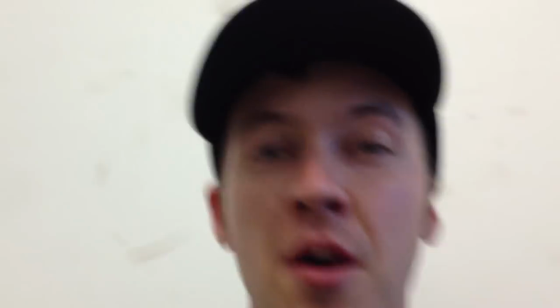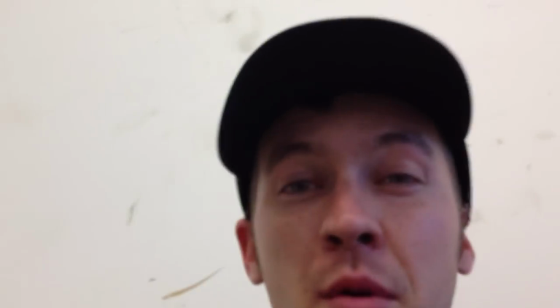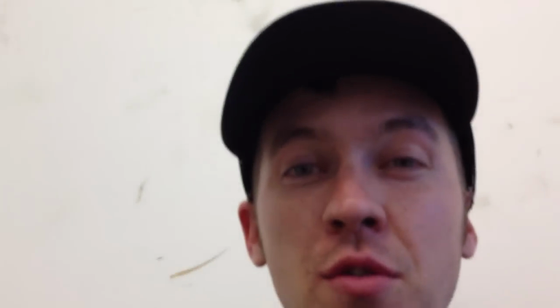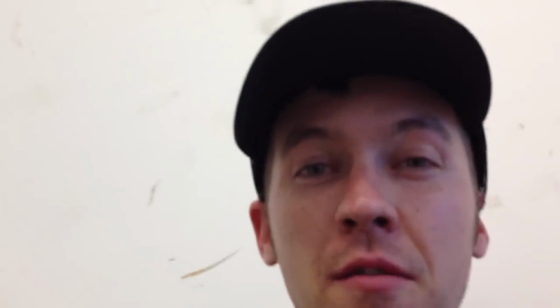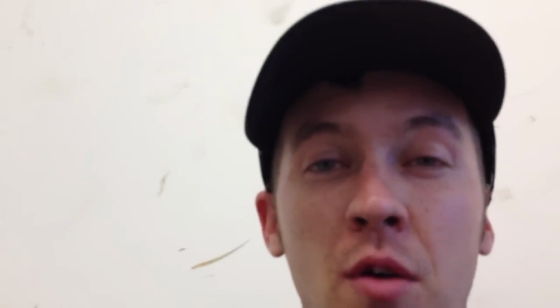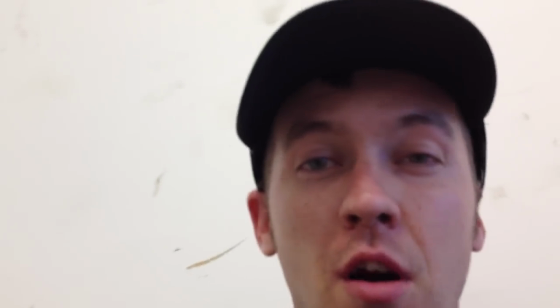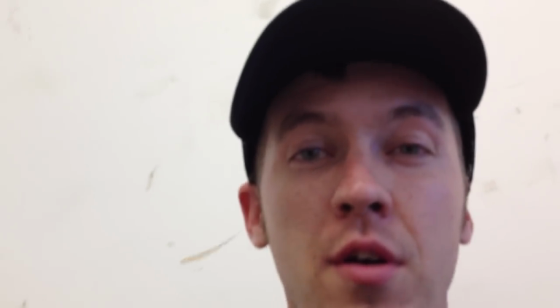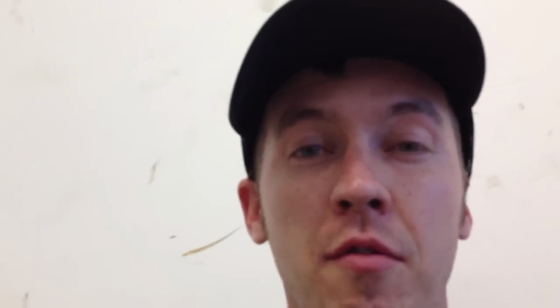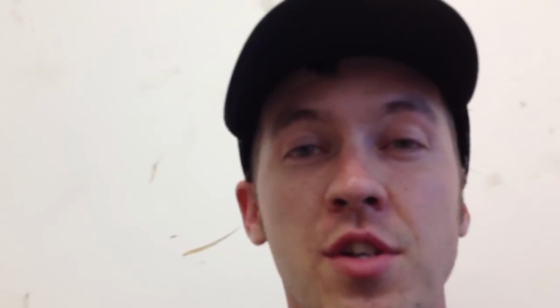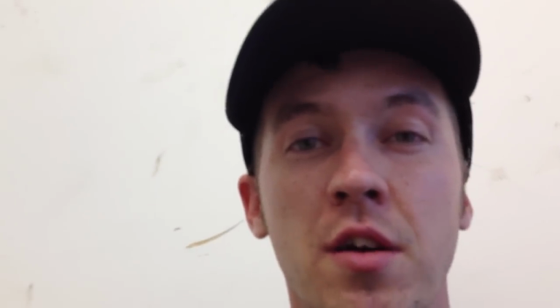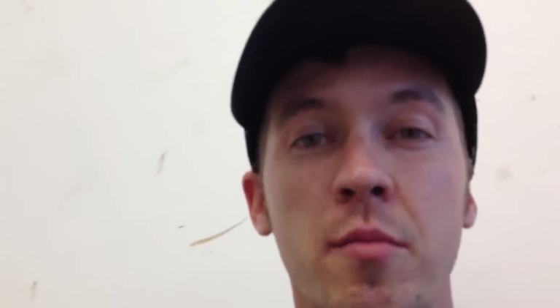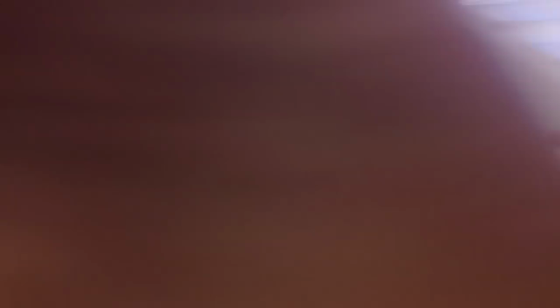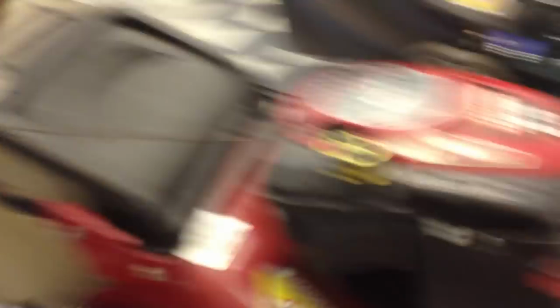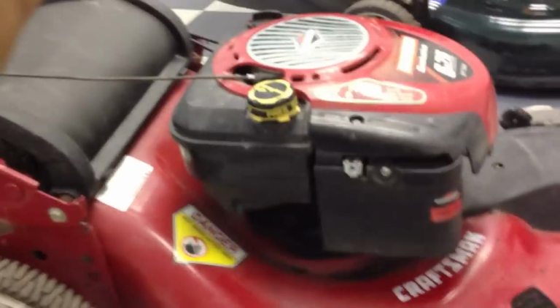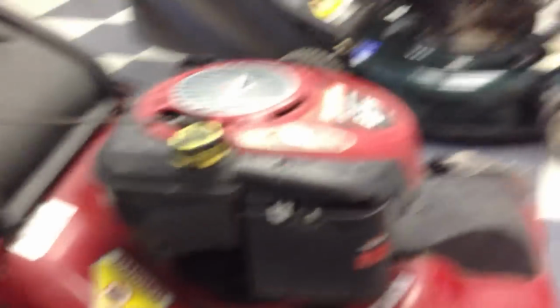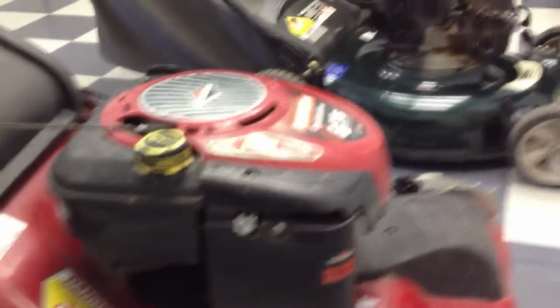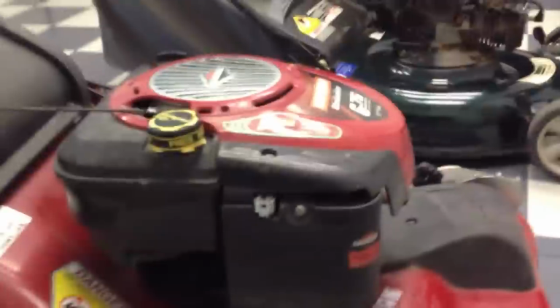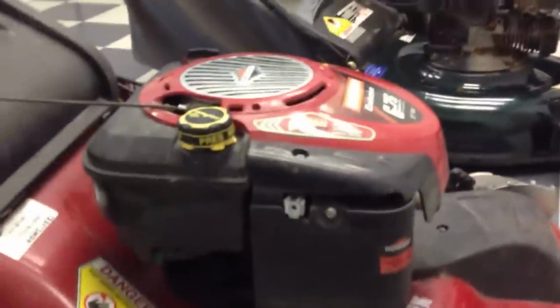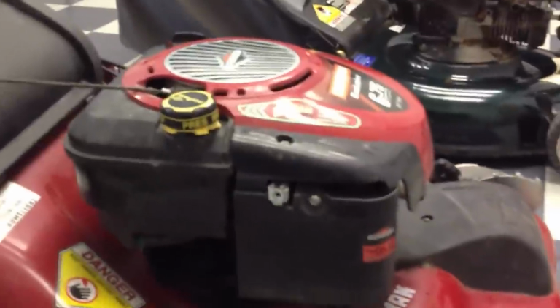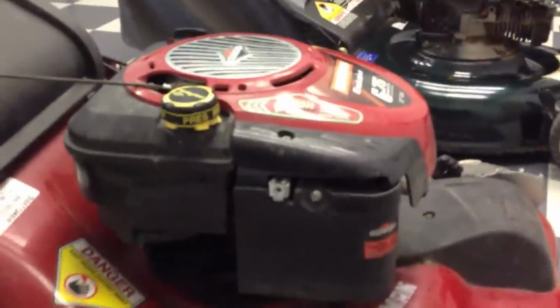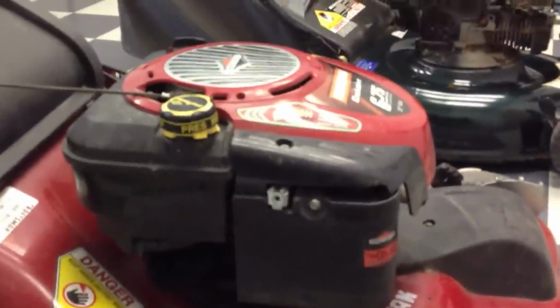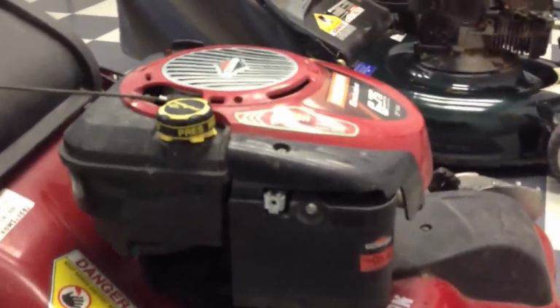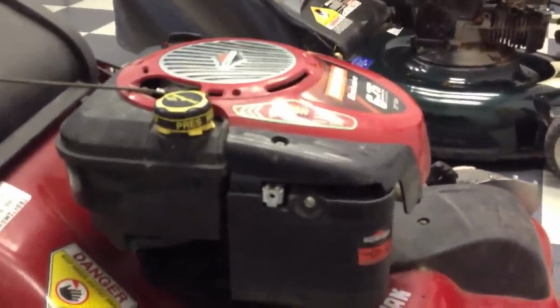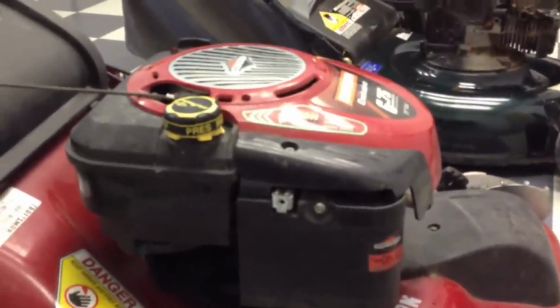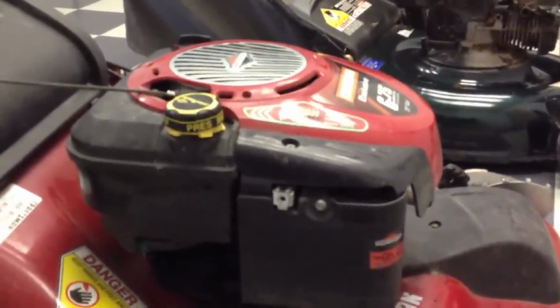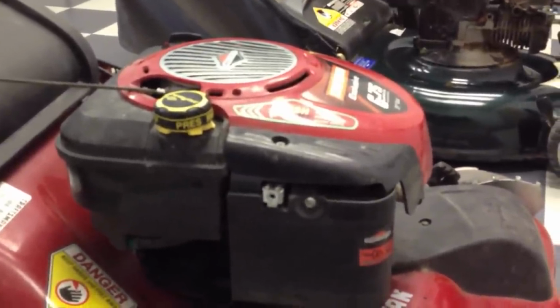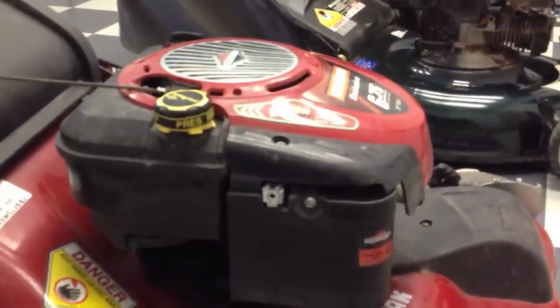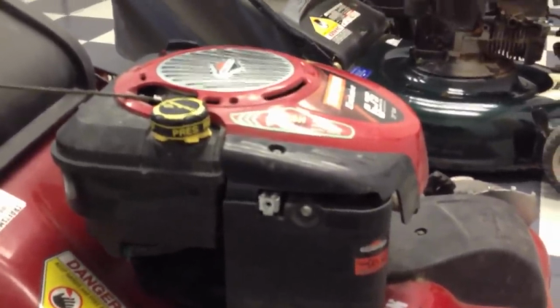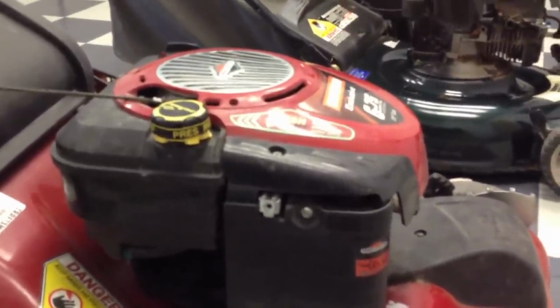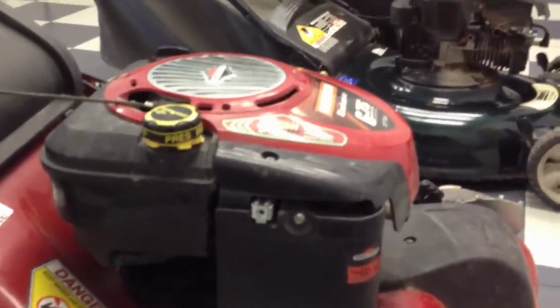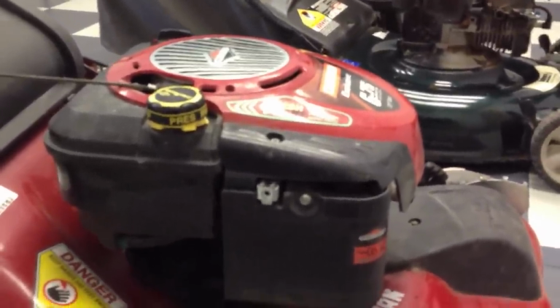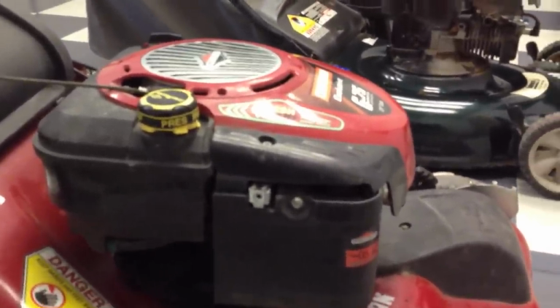Hi, I'm Adam. I'm going to be showing you how to take a carburetor out for a Briggs & Stratton Quantum Engine. I have another repairability video that will show you how to repair that carburetor, but I haven't yet showed you how to take it out.